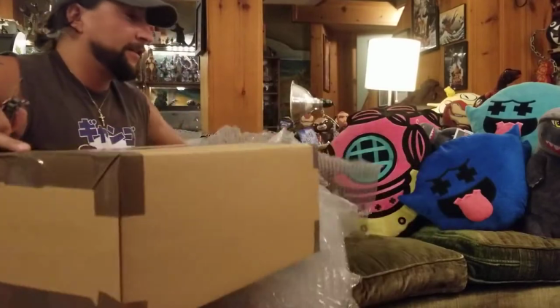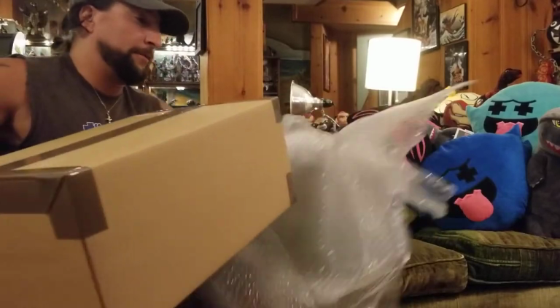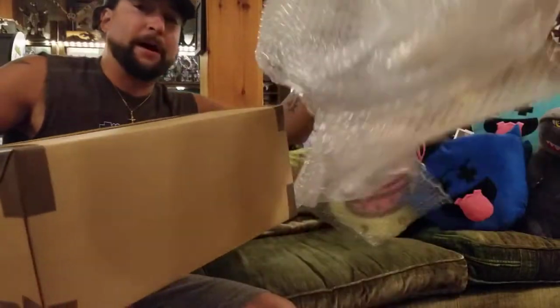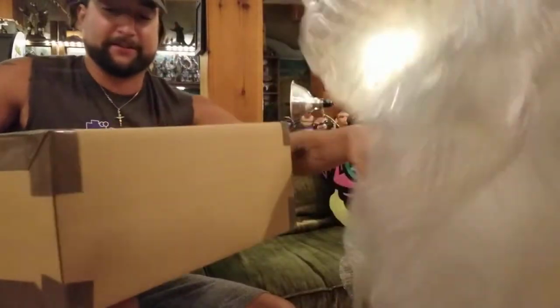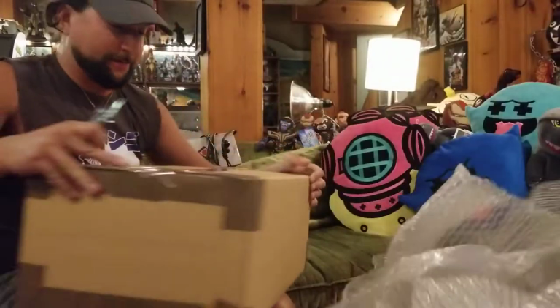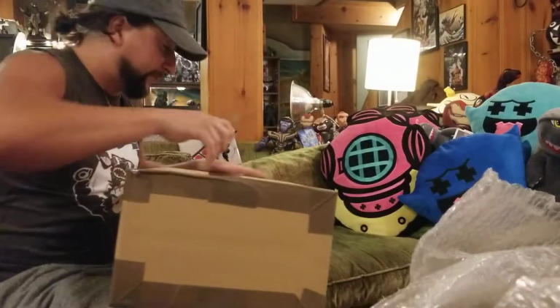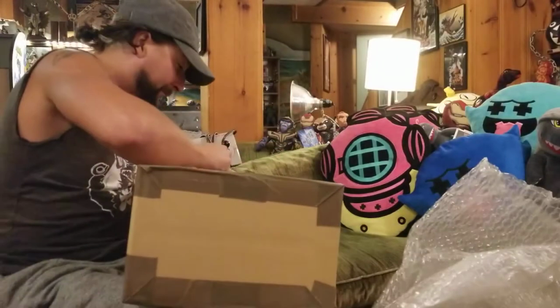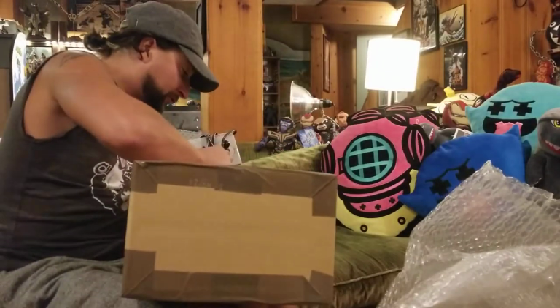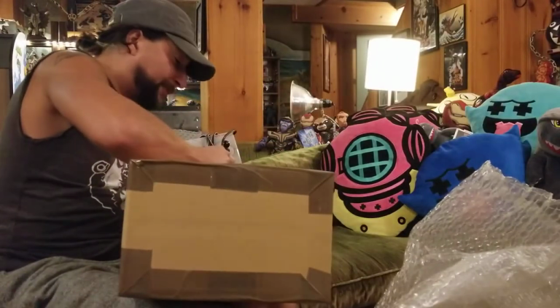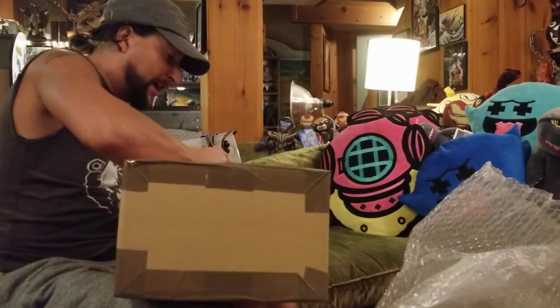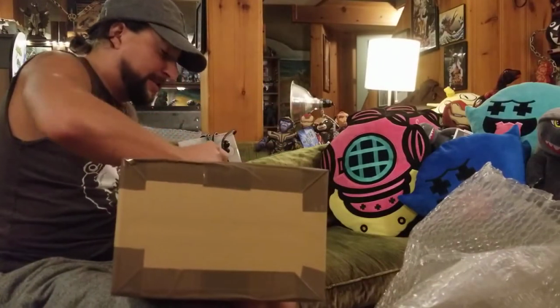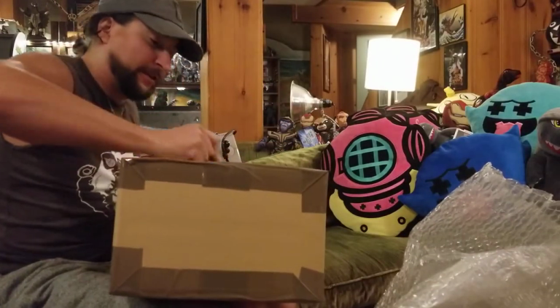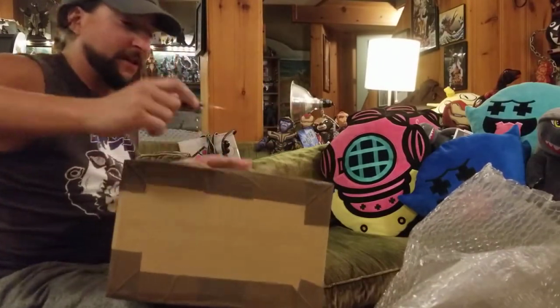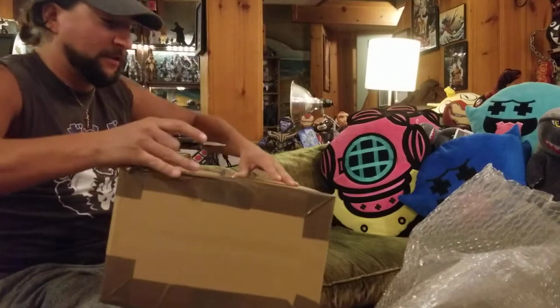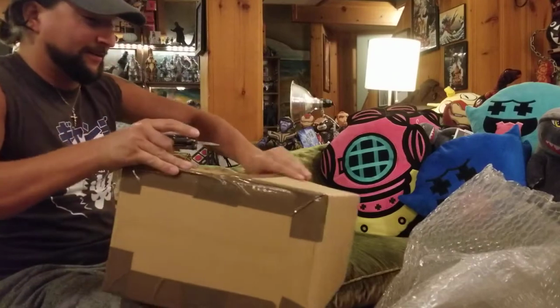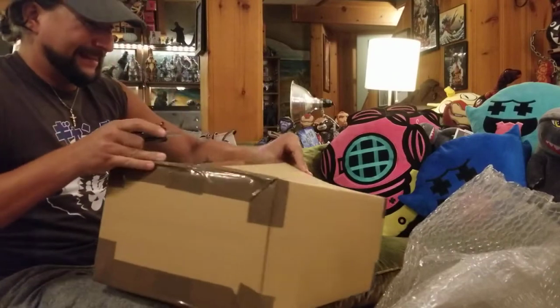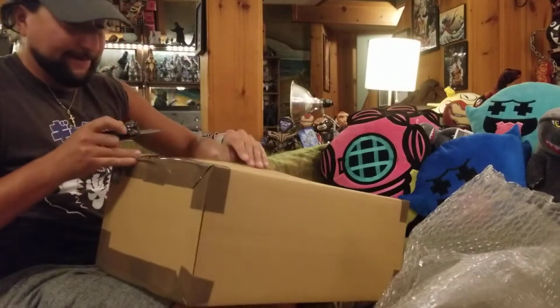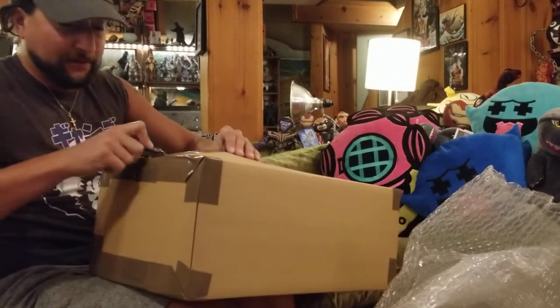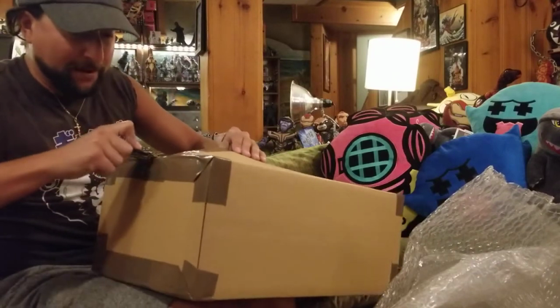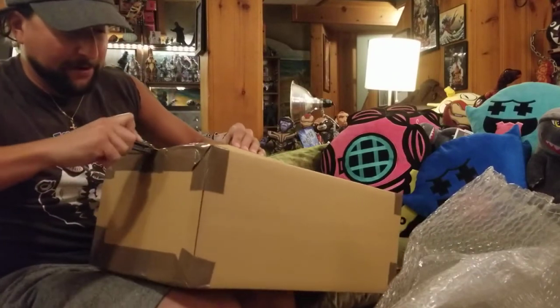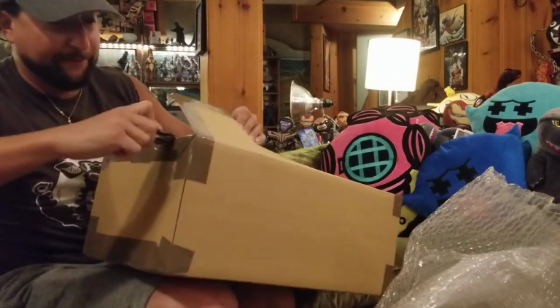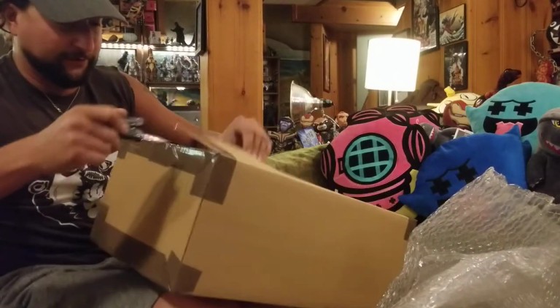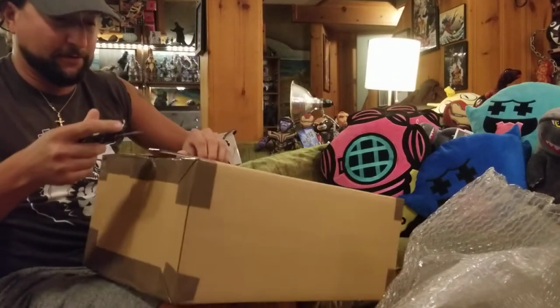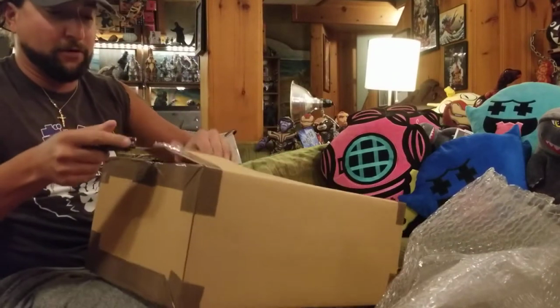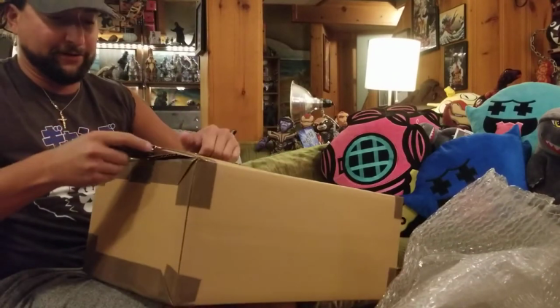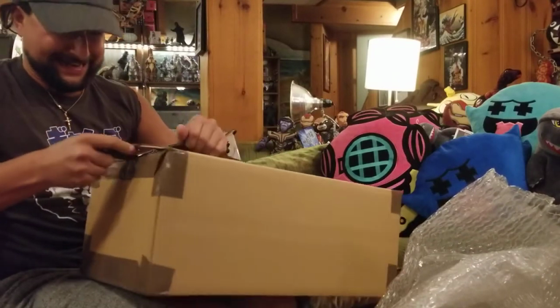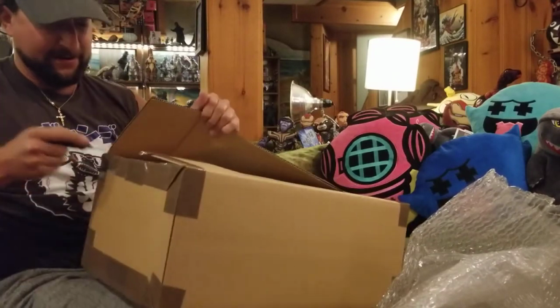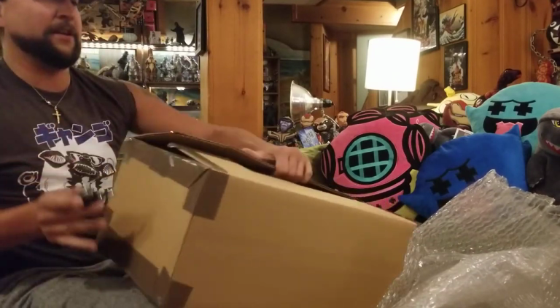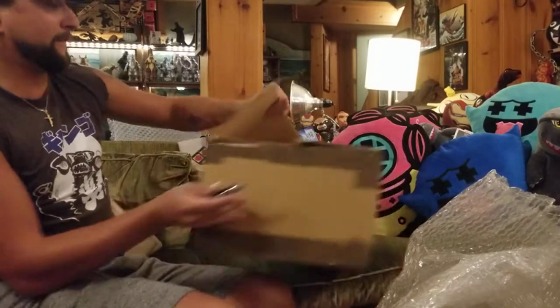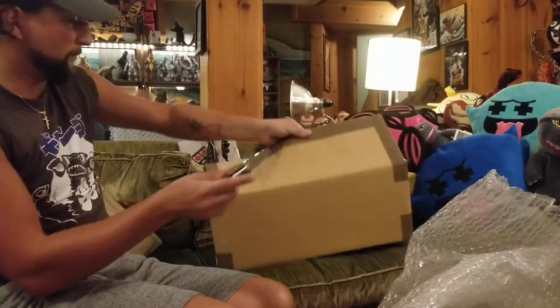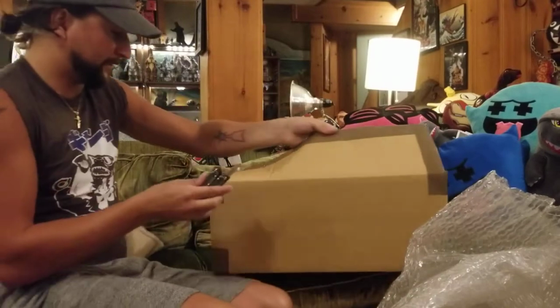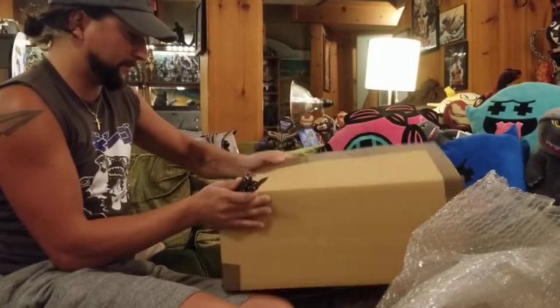That was a box inside a box. I'm real strapped for time here because I don't have a lot of memory on my phone, so I'm going quickly. I got like four minutes or something.